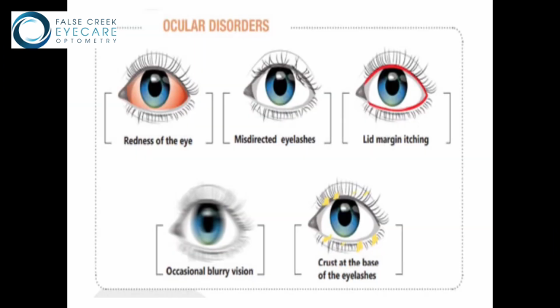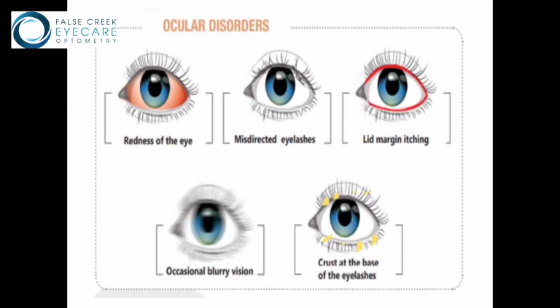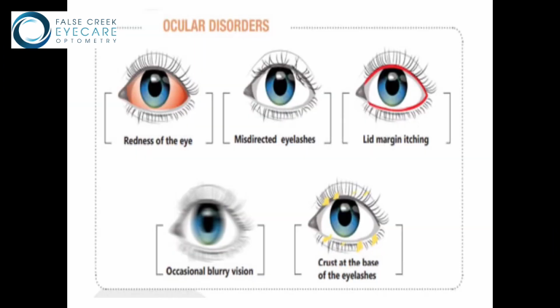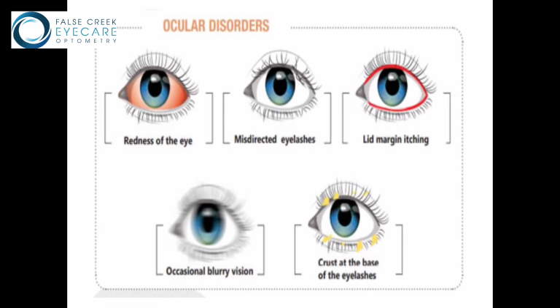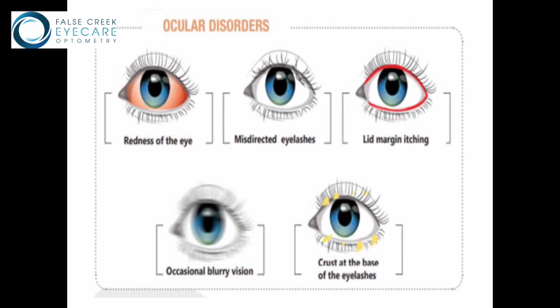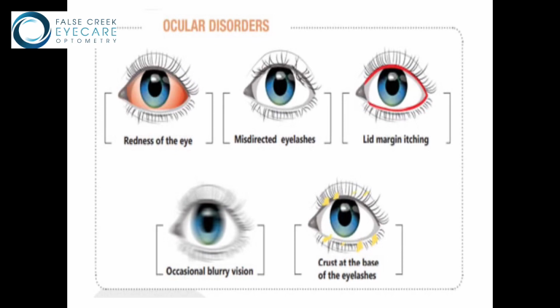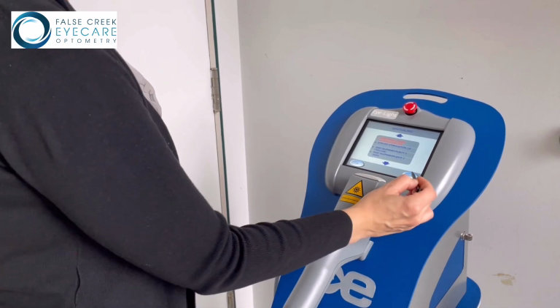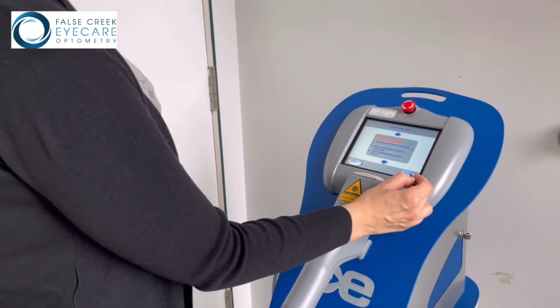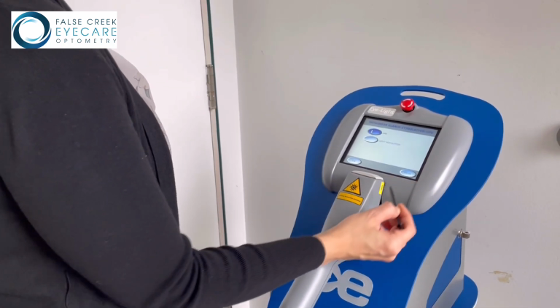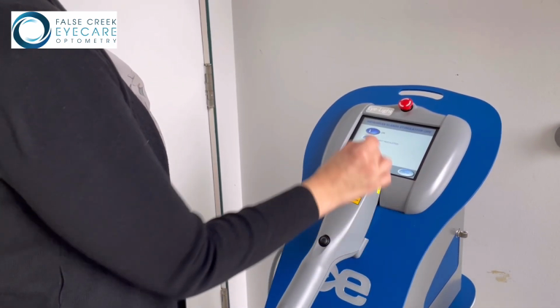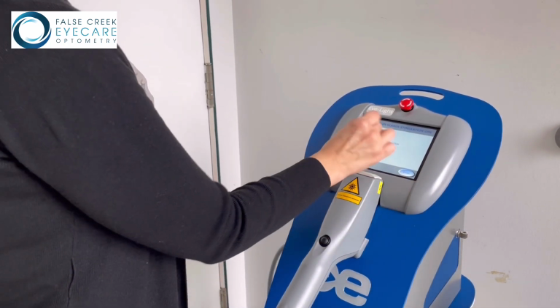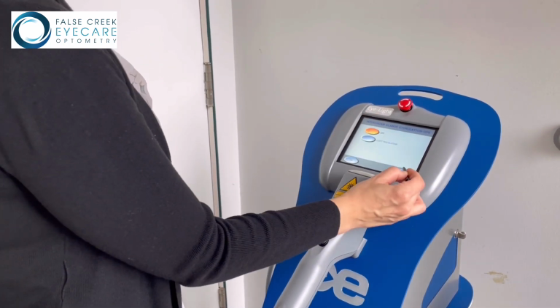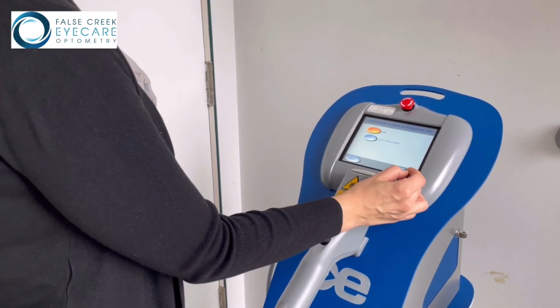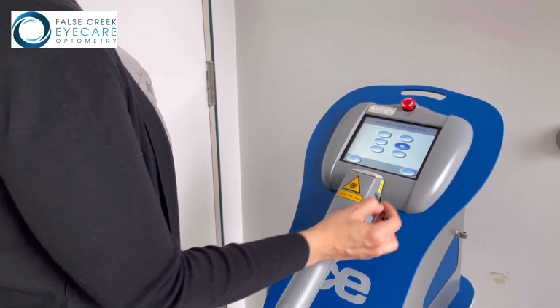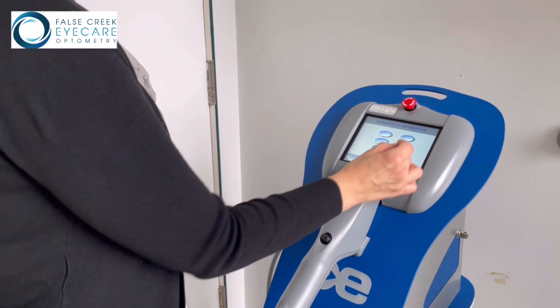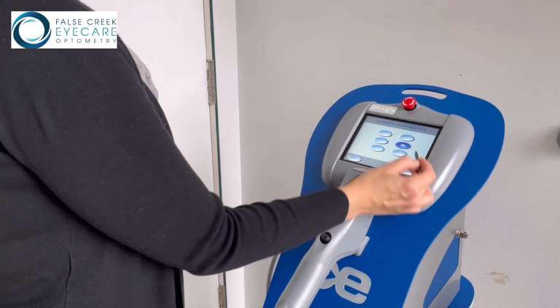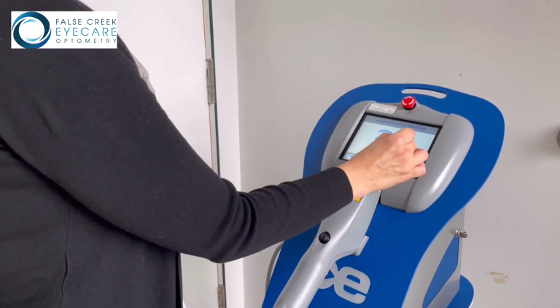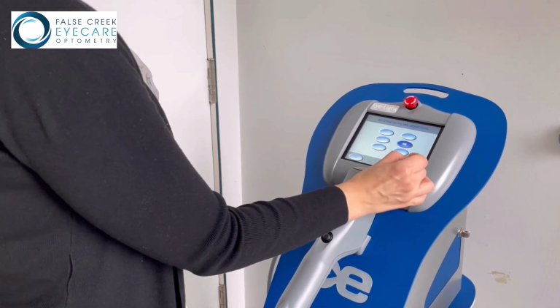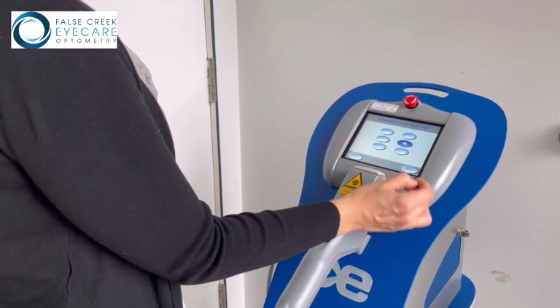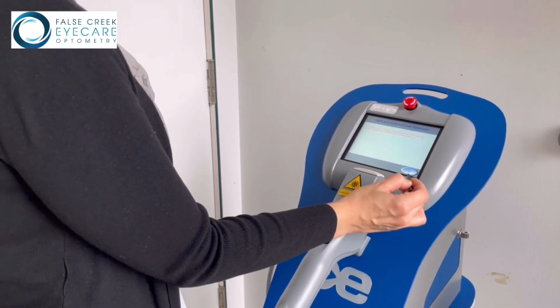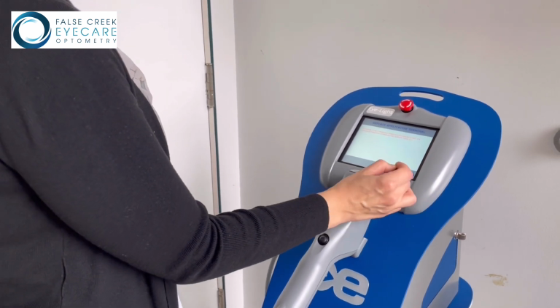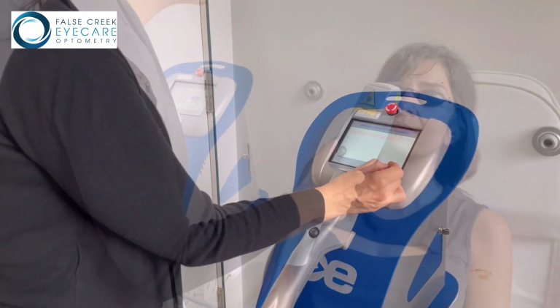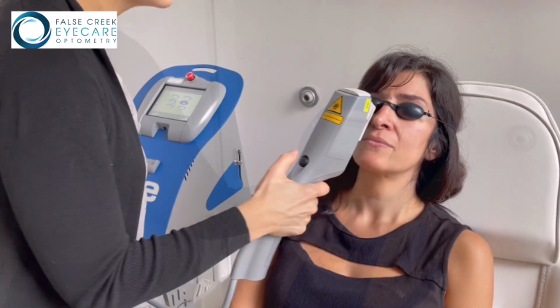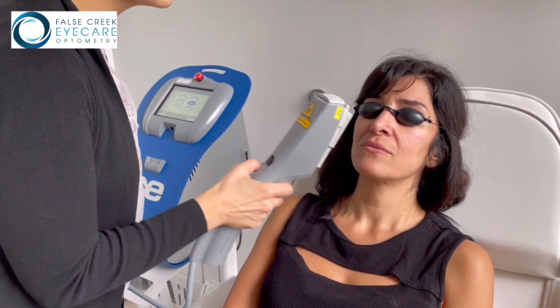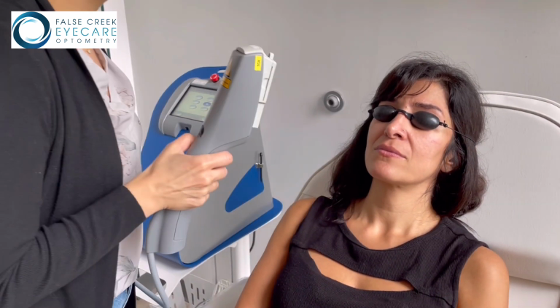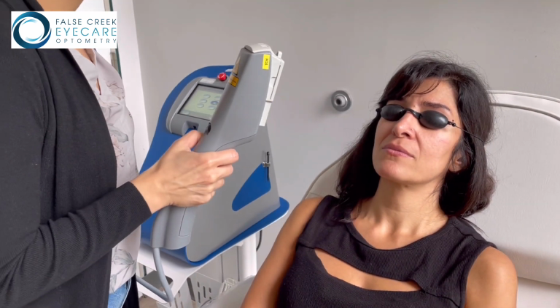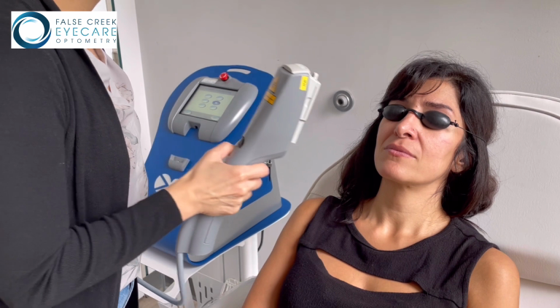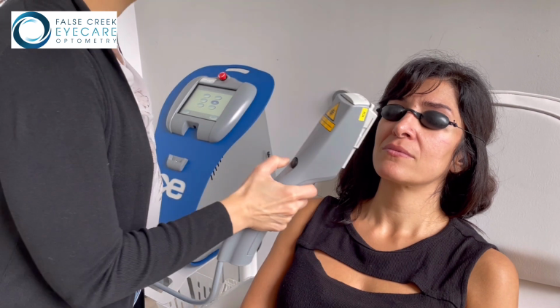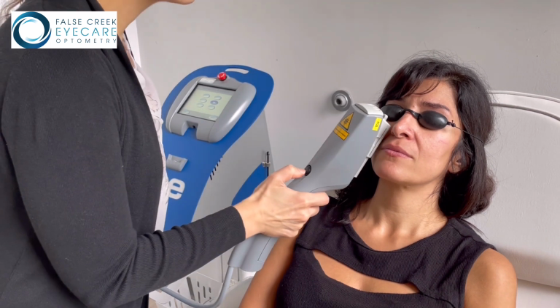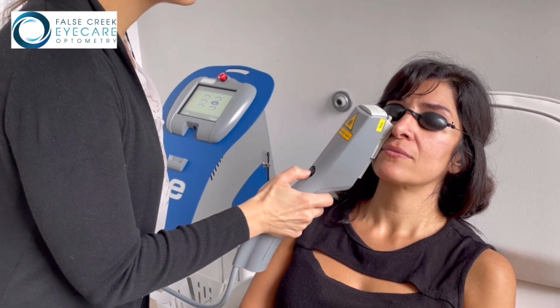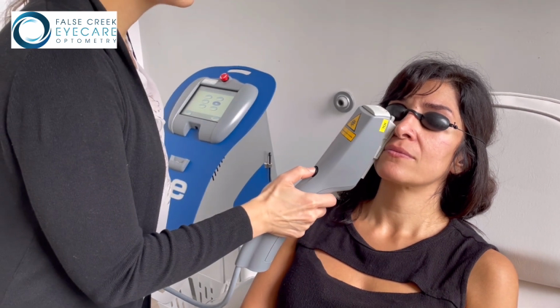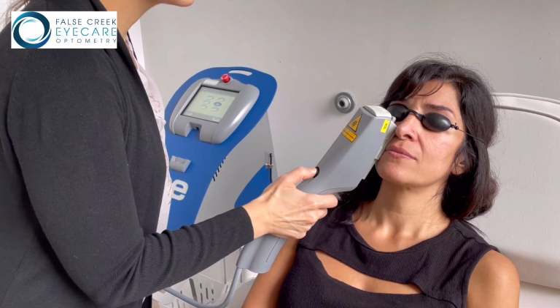This technology uses the next generation of intense pulse light in combination with extensively studied algorithms to optimize successful treatment outcomes. The intense pulse light is proven to be safe and effective at reducing the blood vessels around the eyelids.